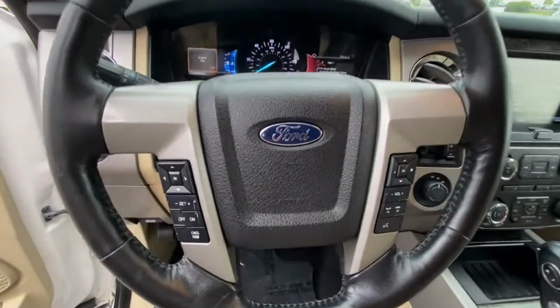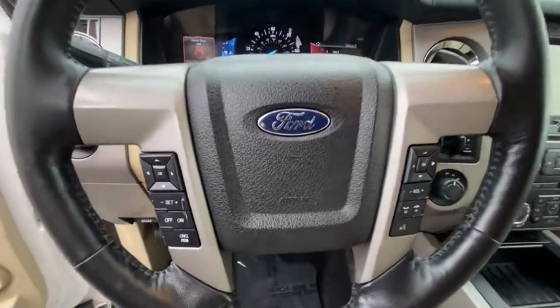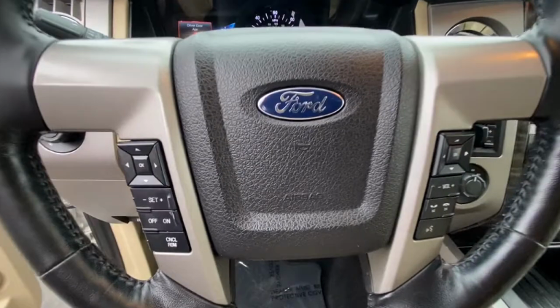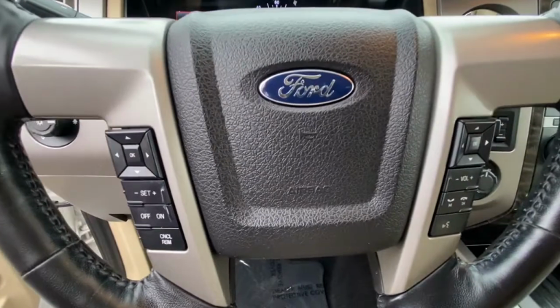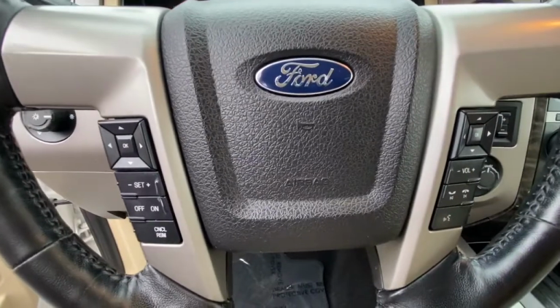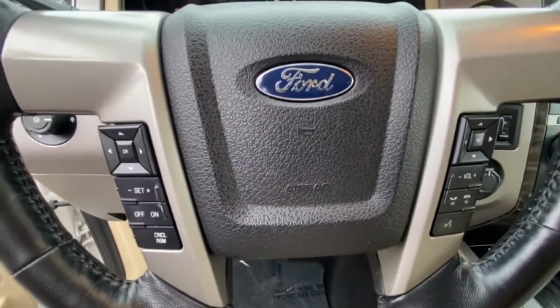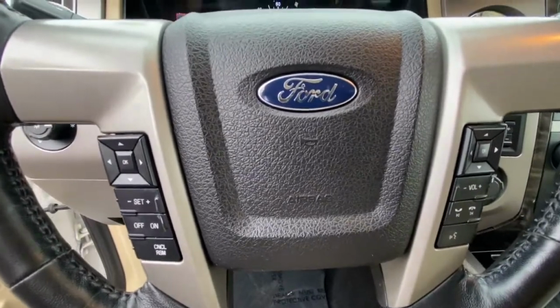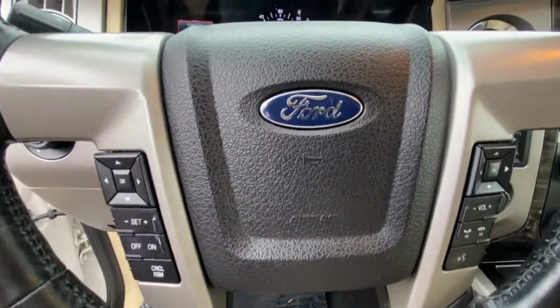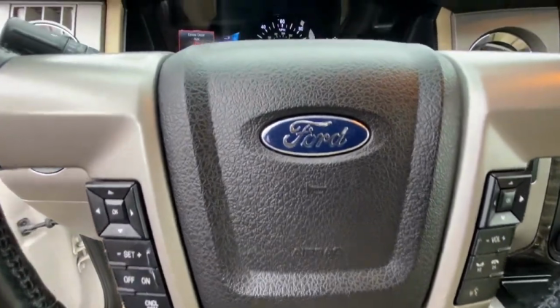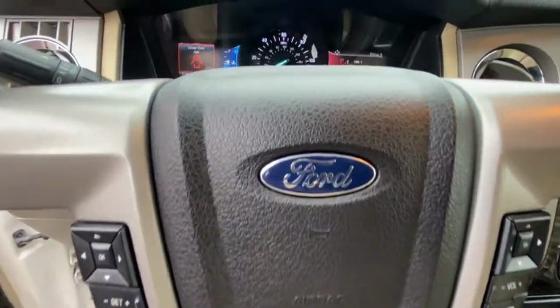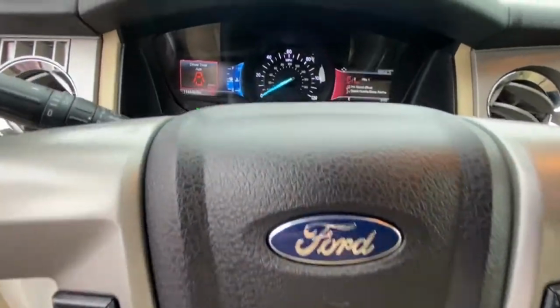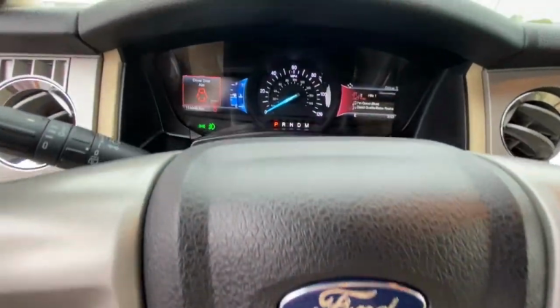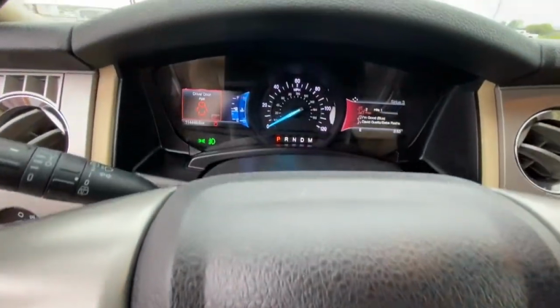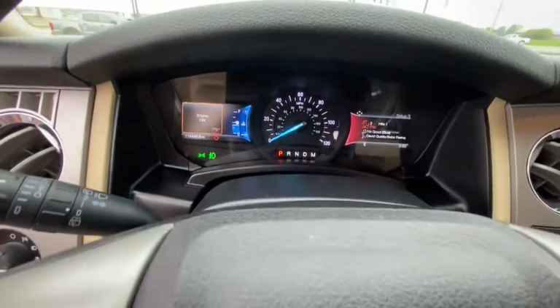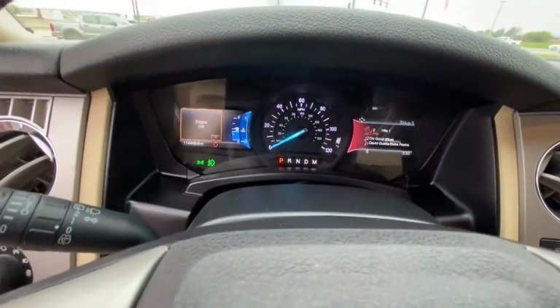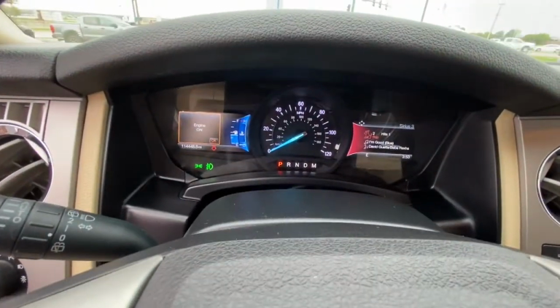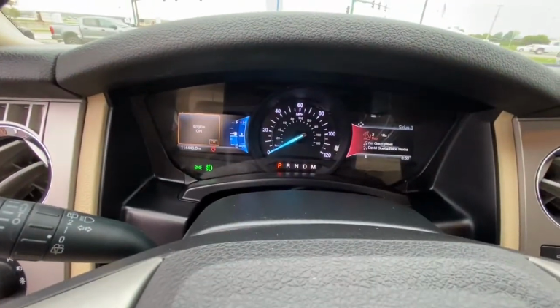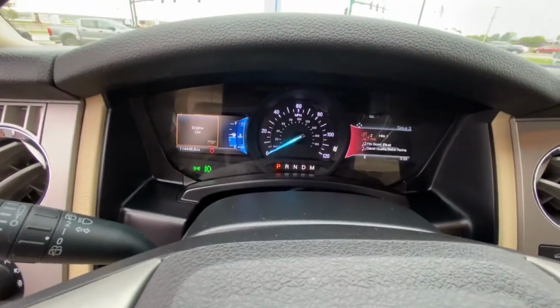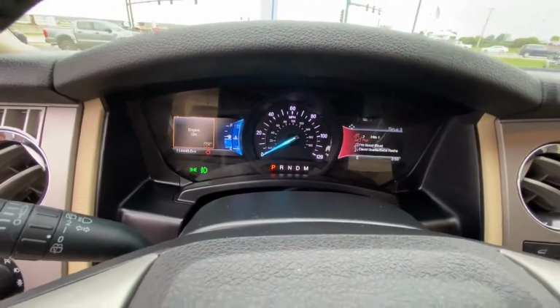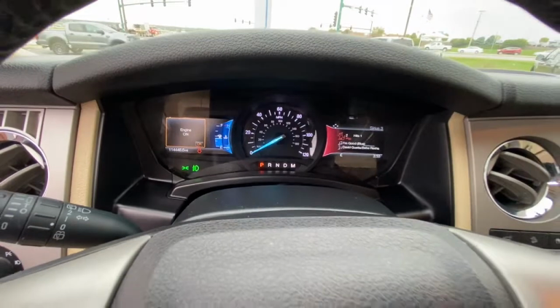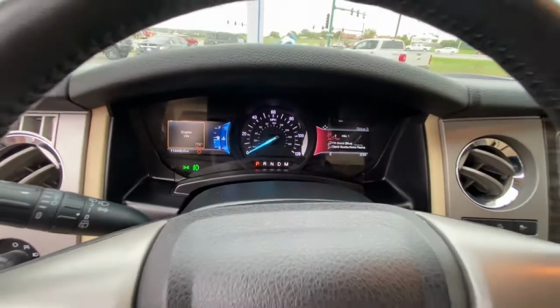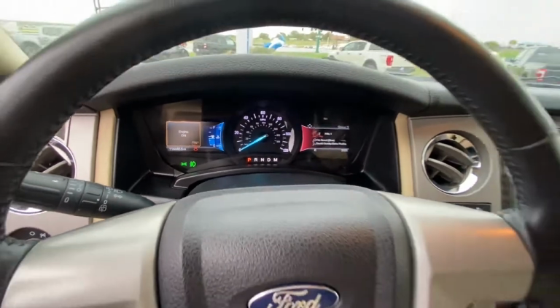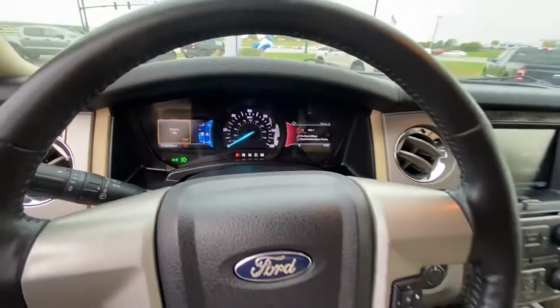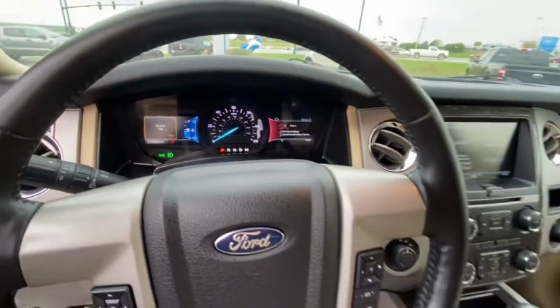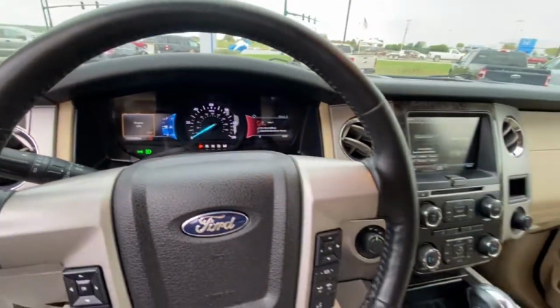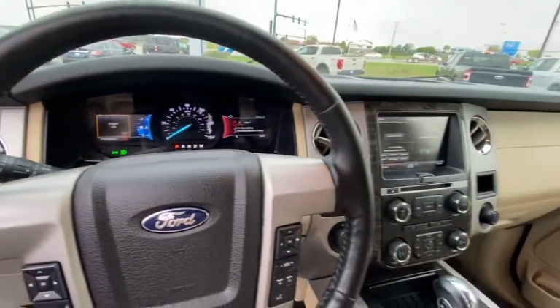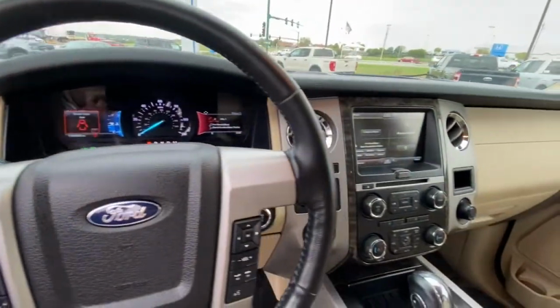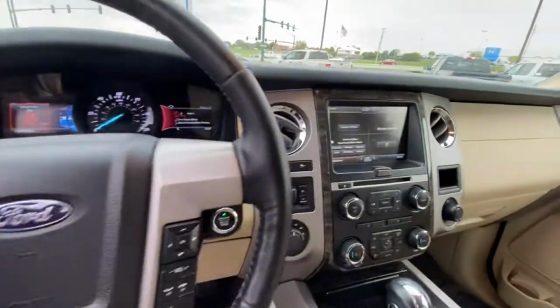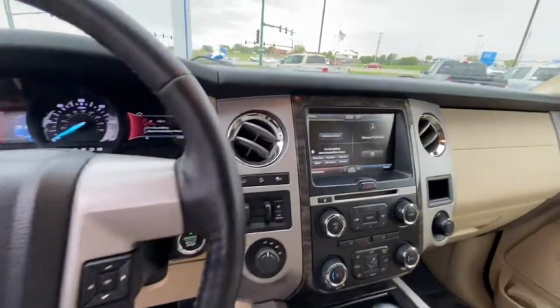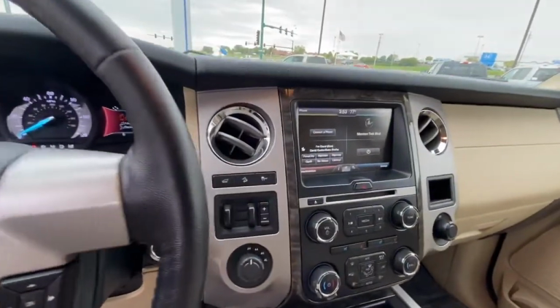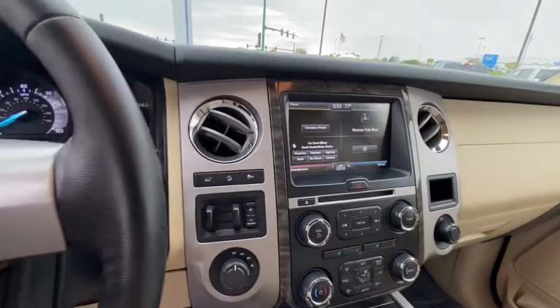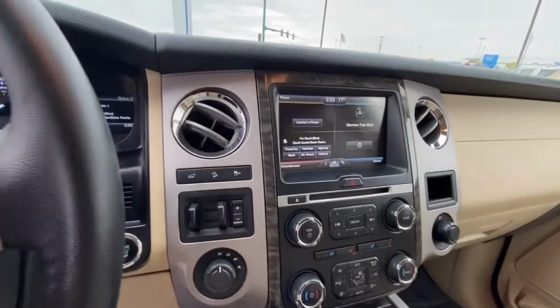These are just some of the great options this vehicle comes with: keyless entry, satellite radio, power passenger seat, heated rear seat, and power lift gate.